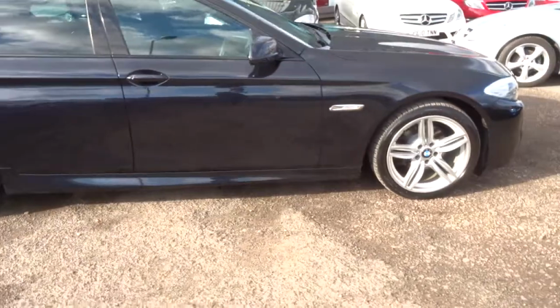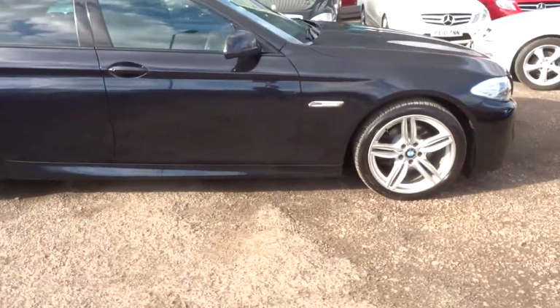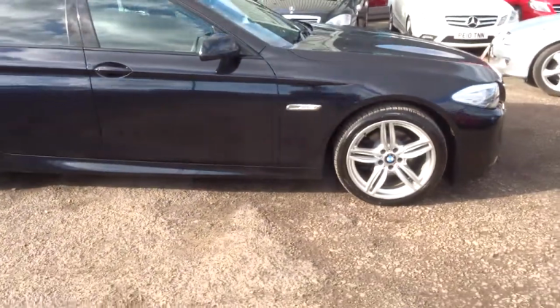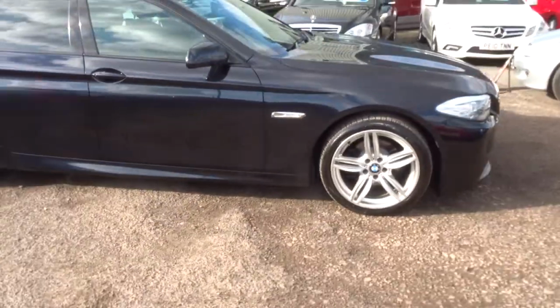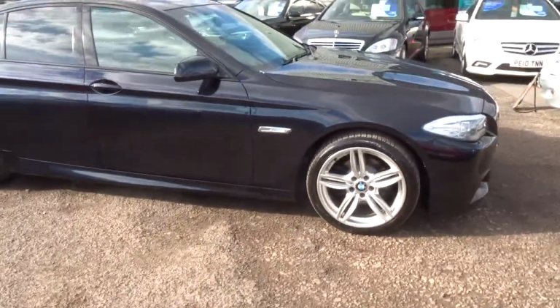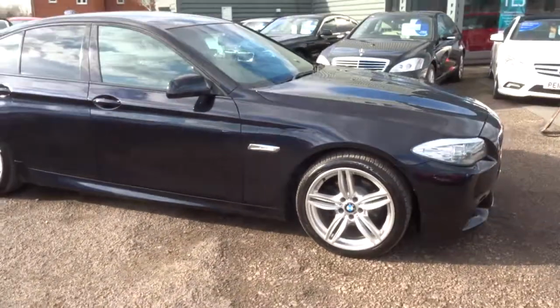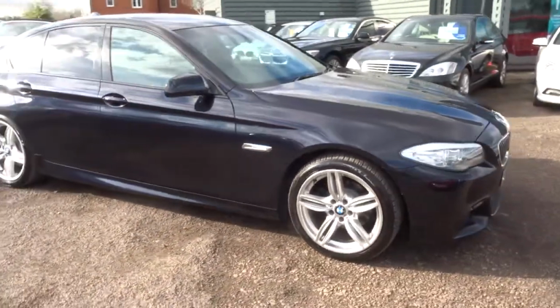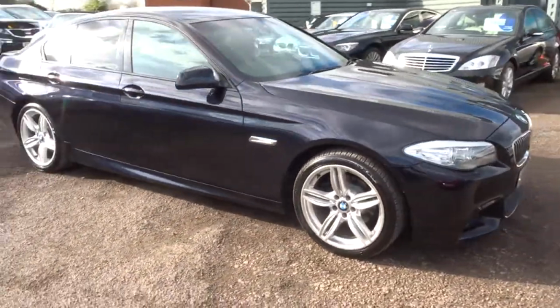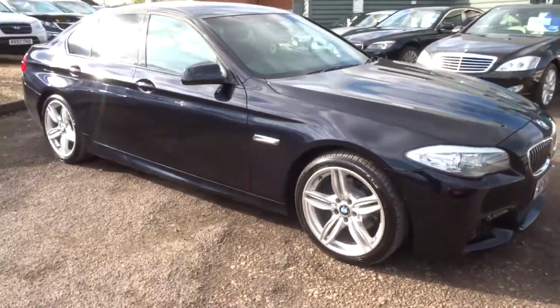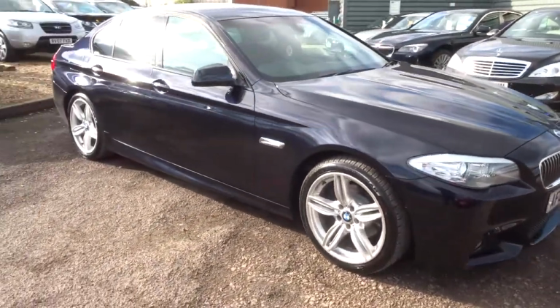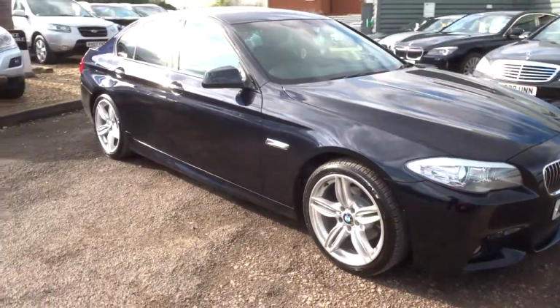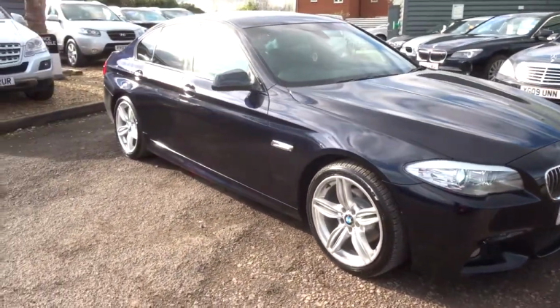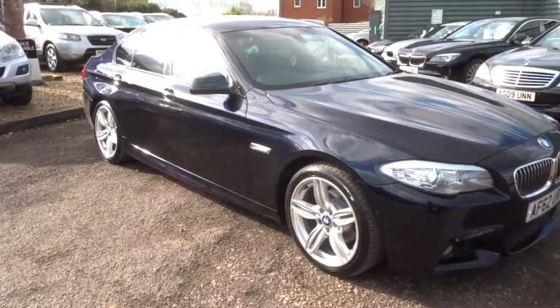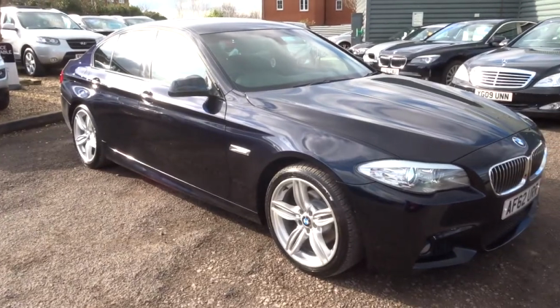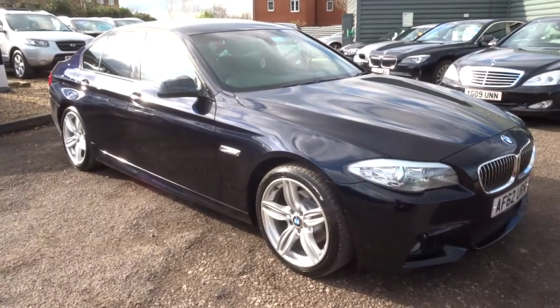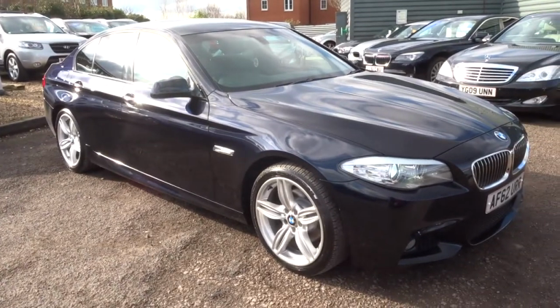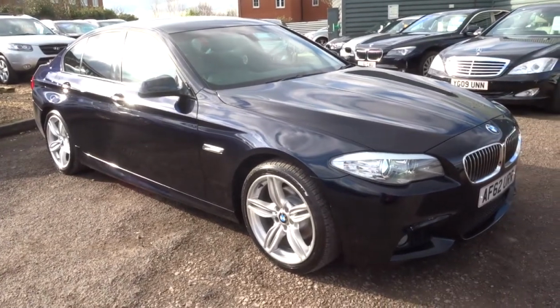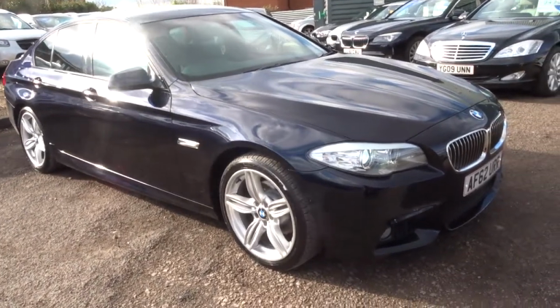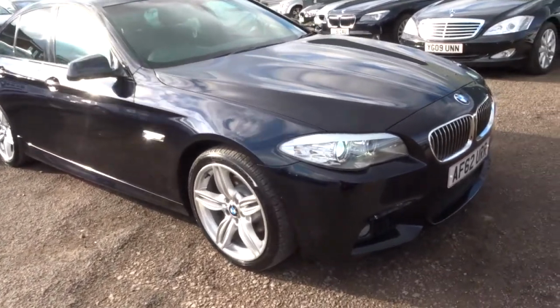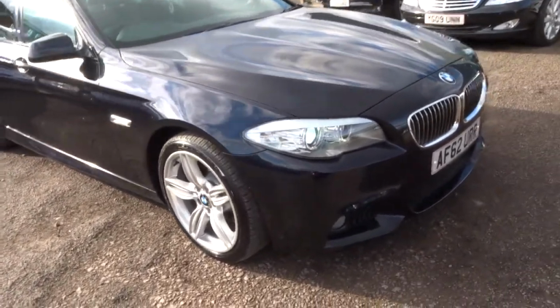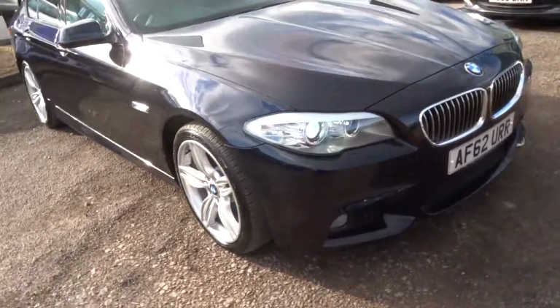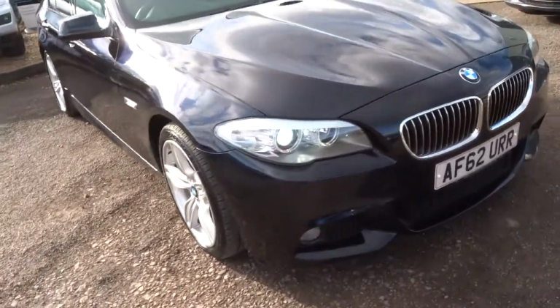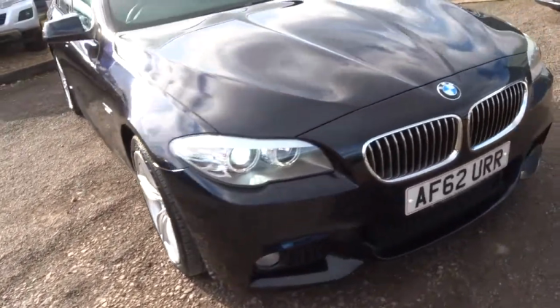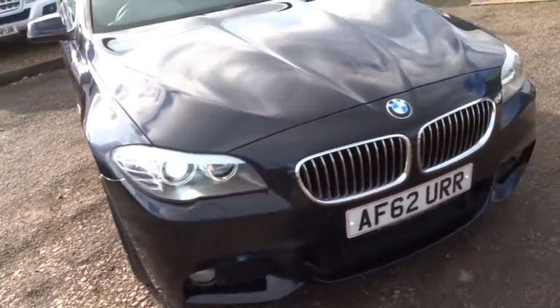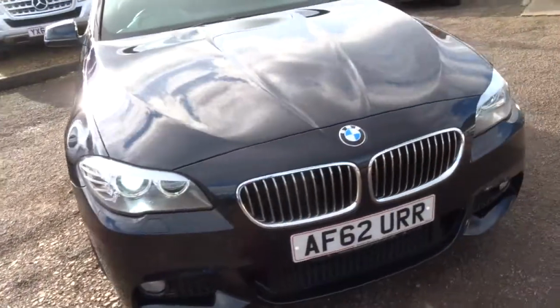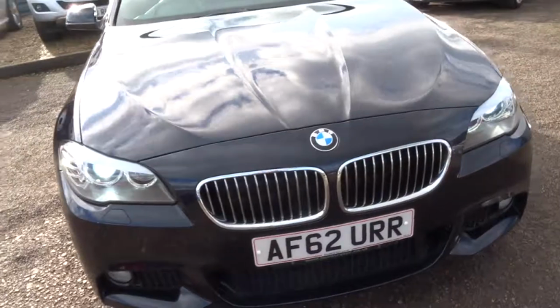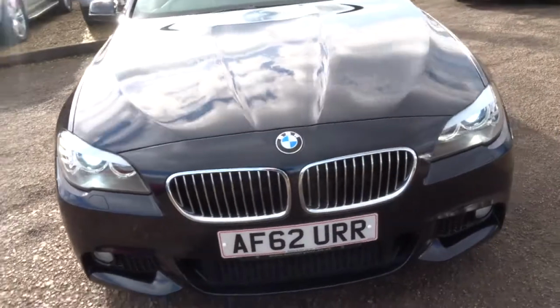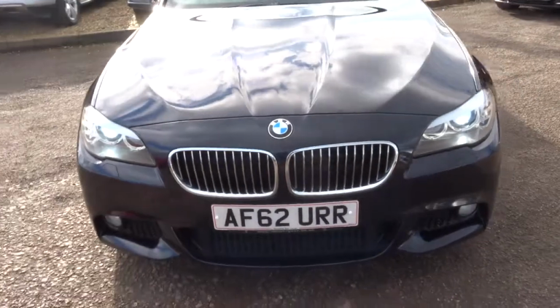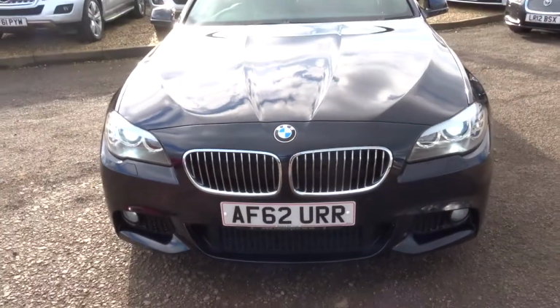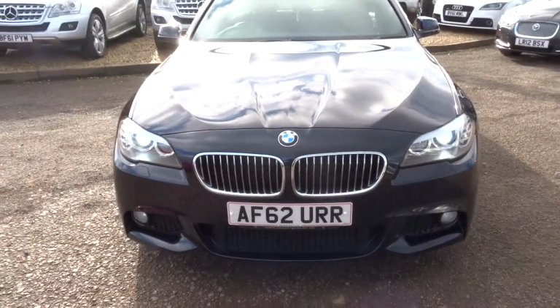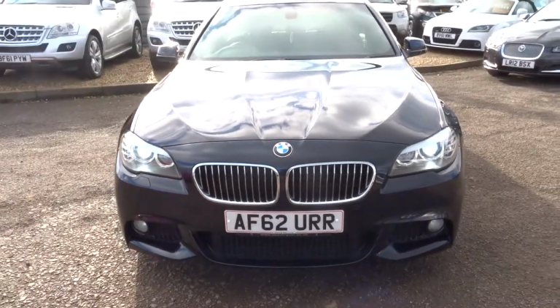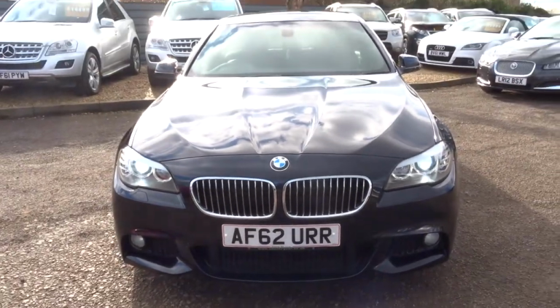We give you three months or a thousand miles full parts and labour warranty, and that comes as standard. You can extend that up to three years for 300 or 500 pounds a year.